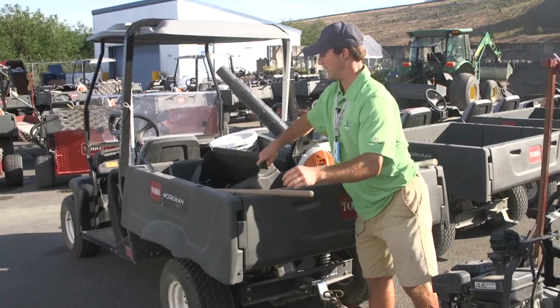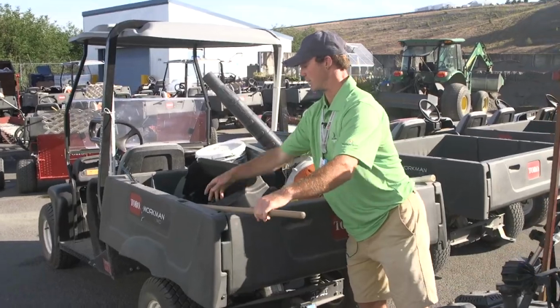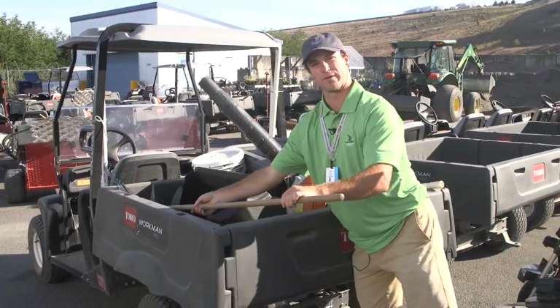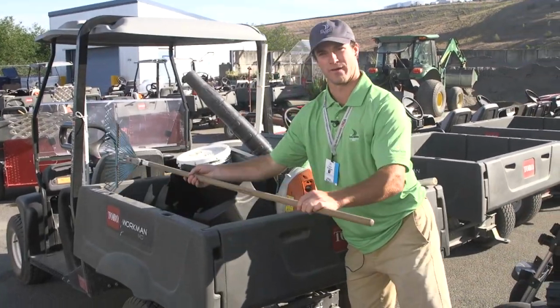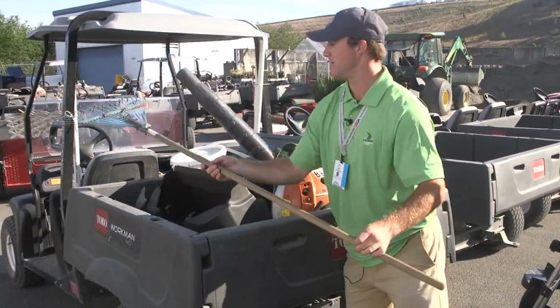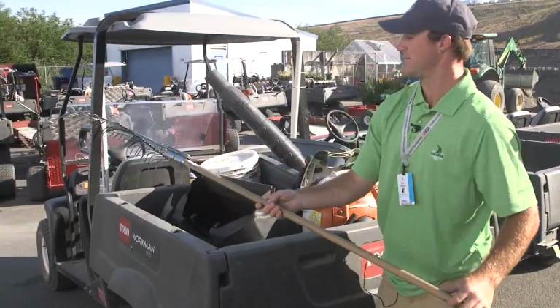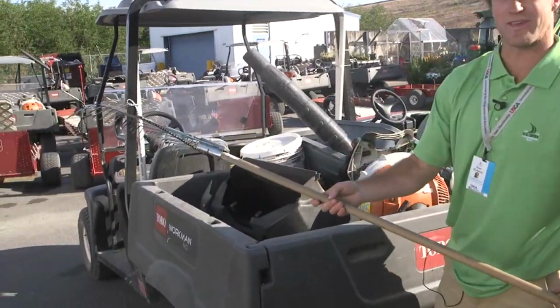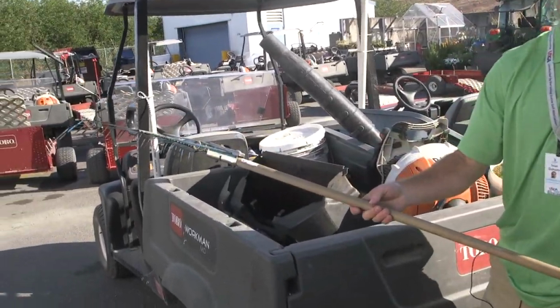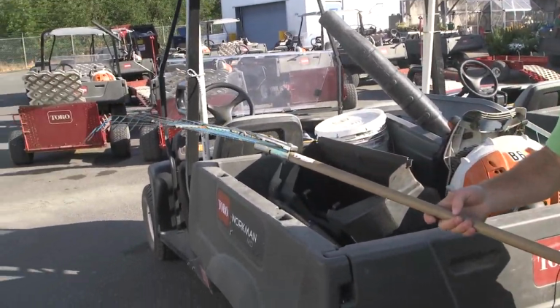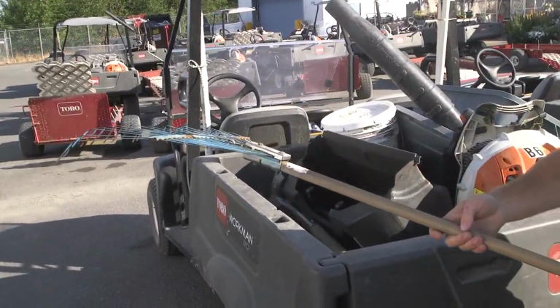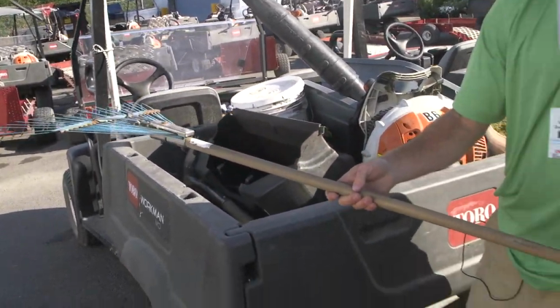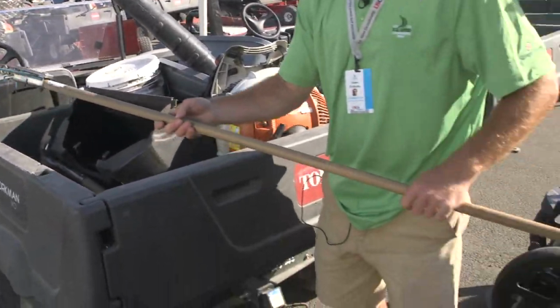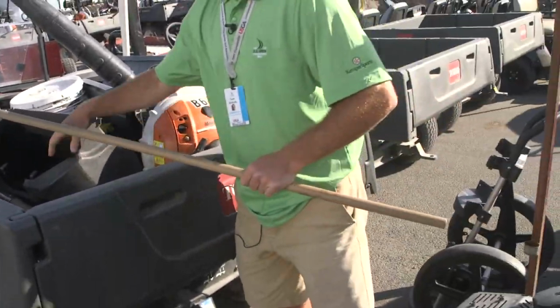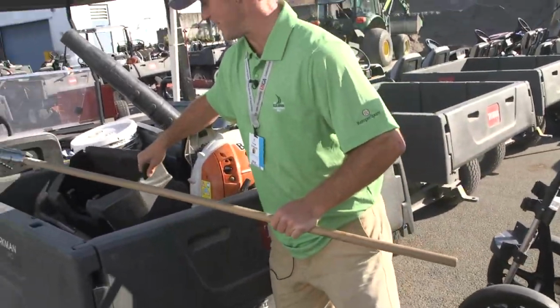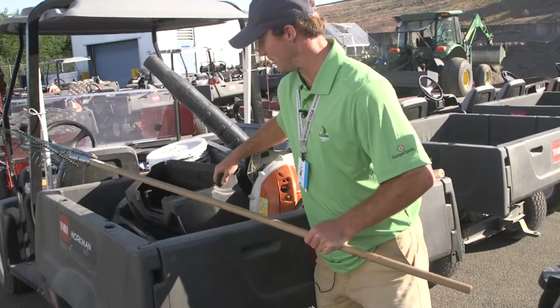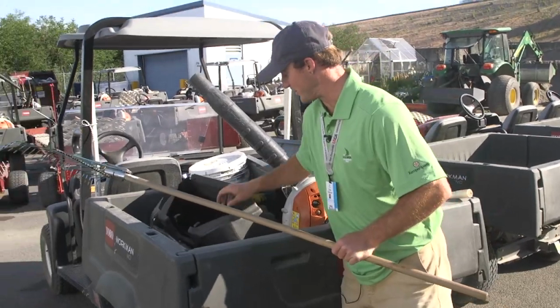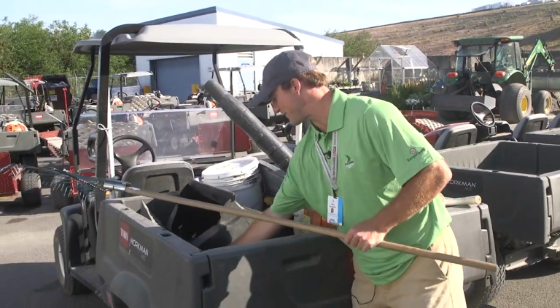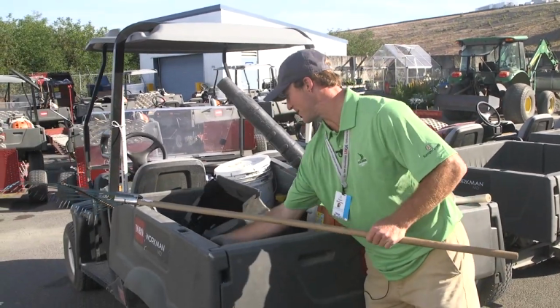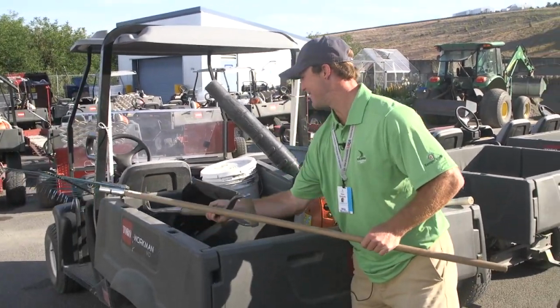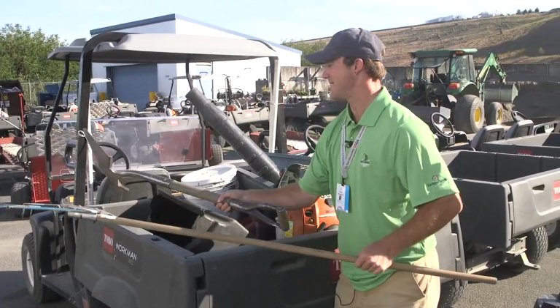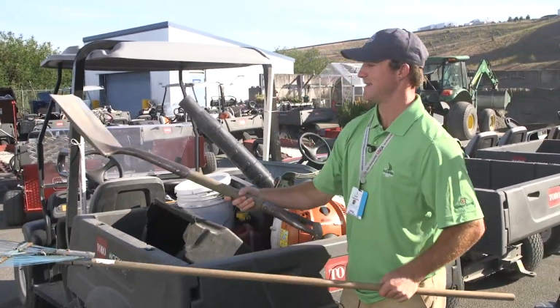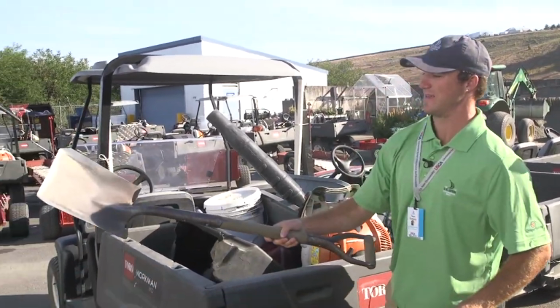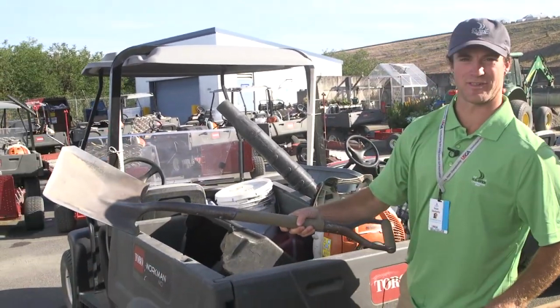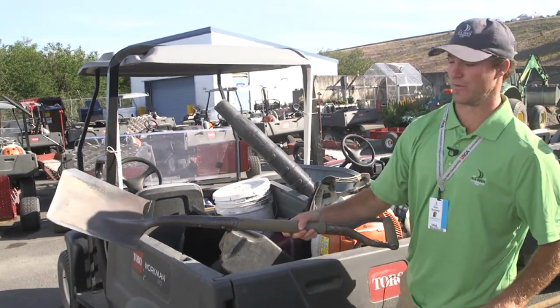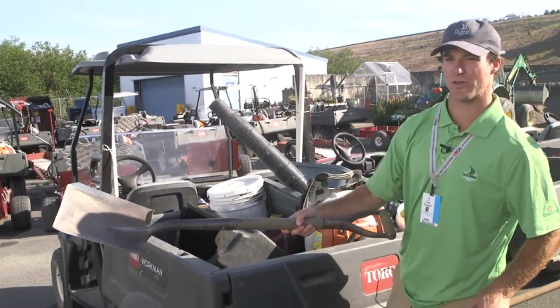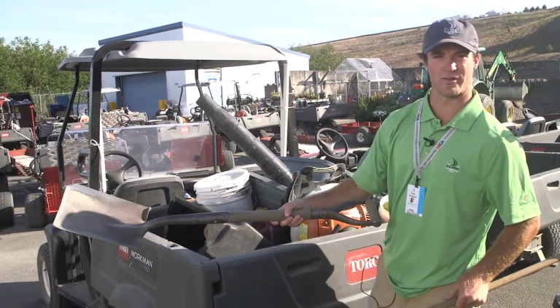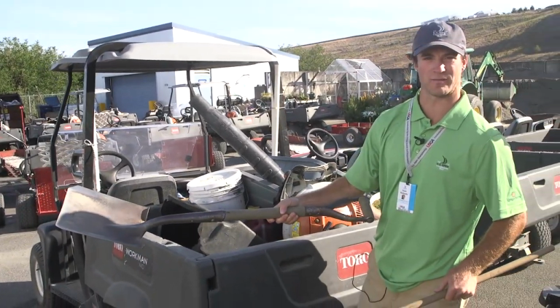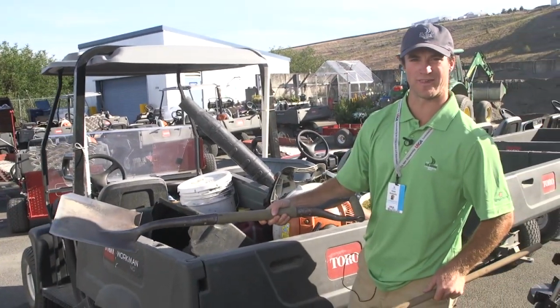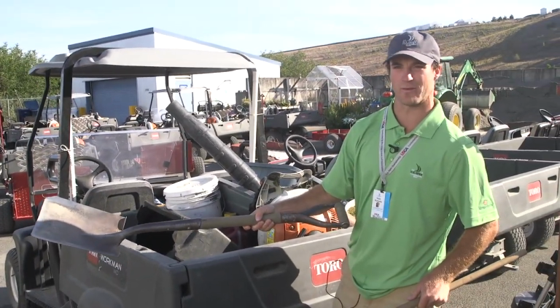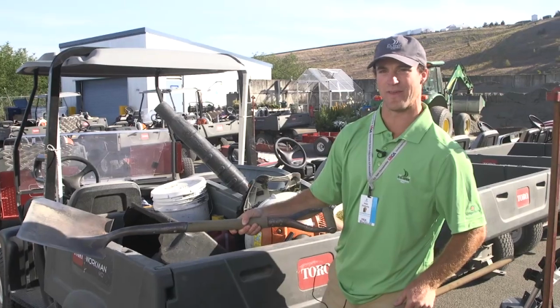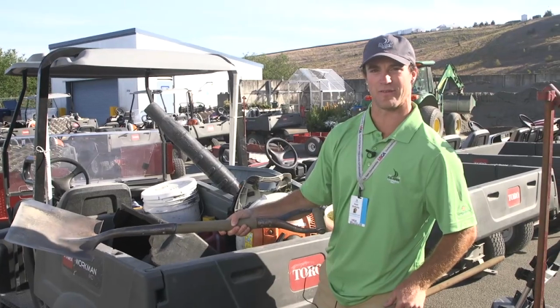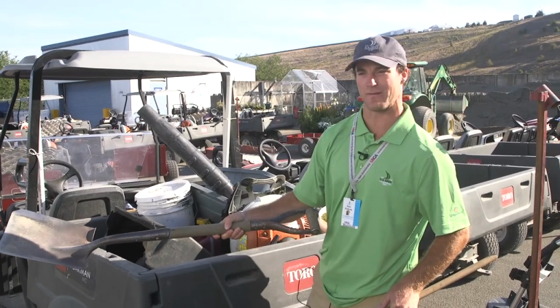And then for bunker detail, we have a classic spring rake, a couple of shovels and stuff in here. Just if there's wash-outs, you have to put sand back up on the face and stuff like that.